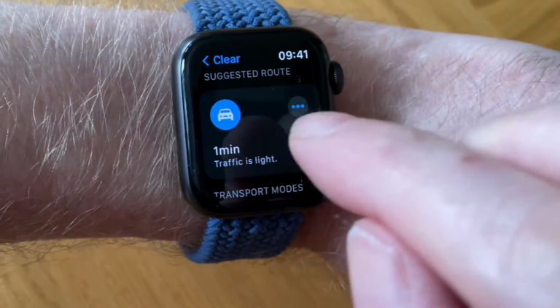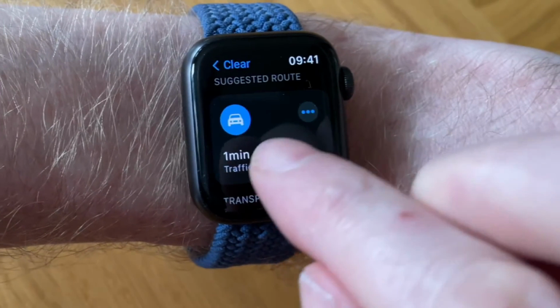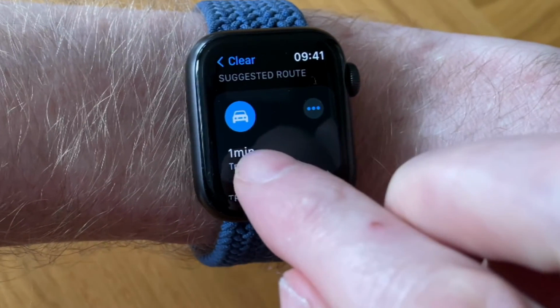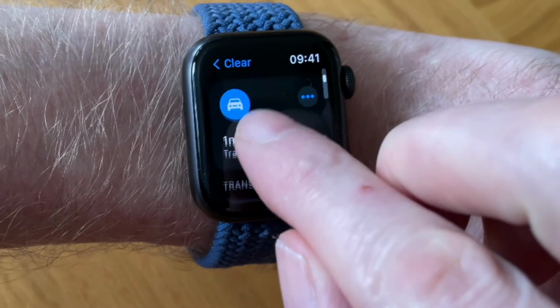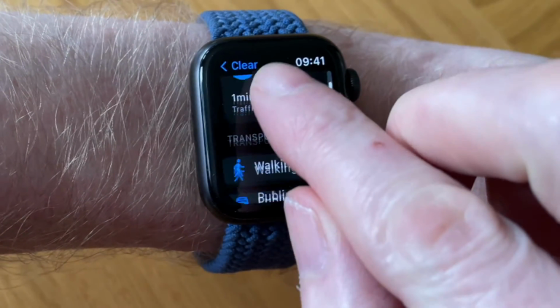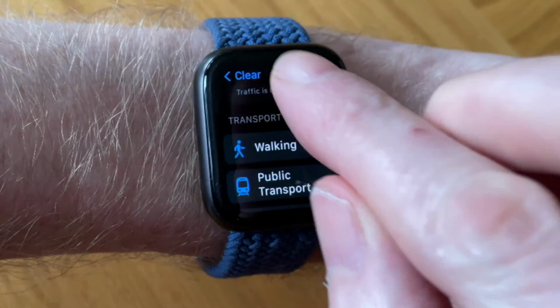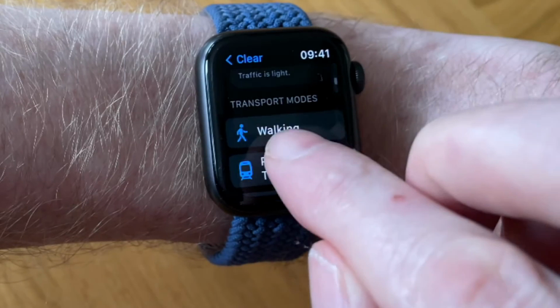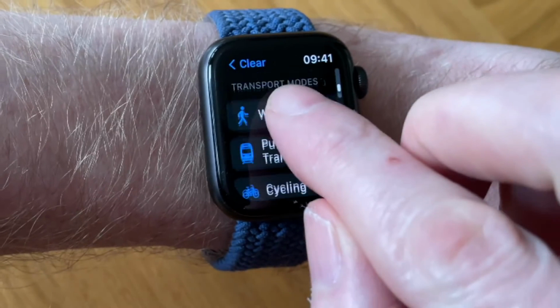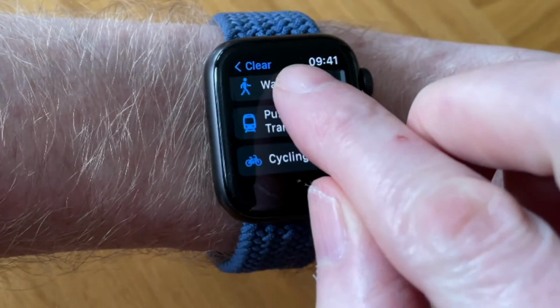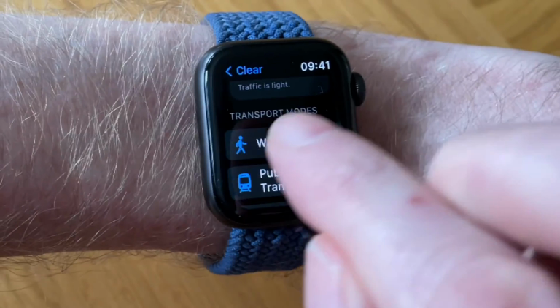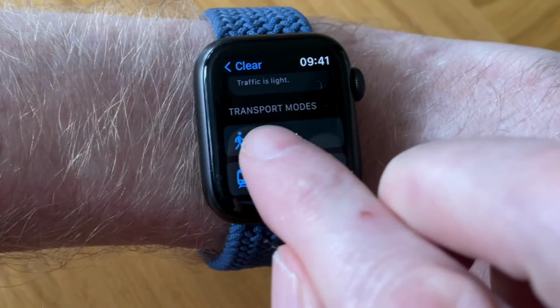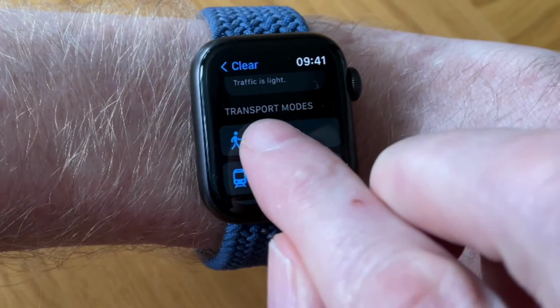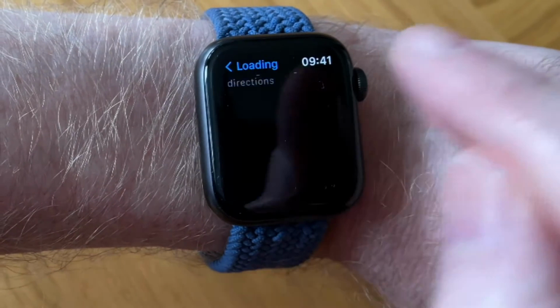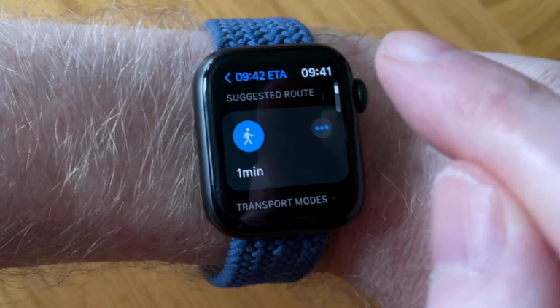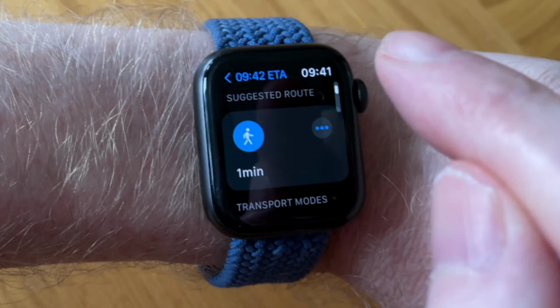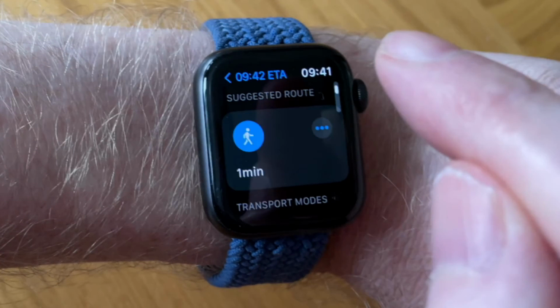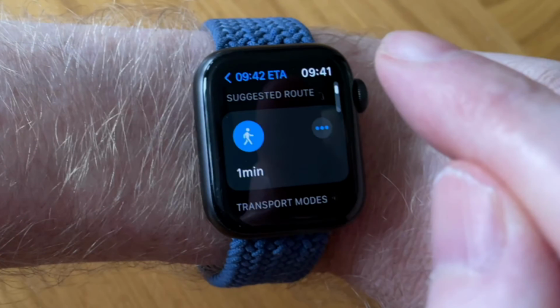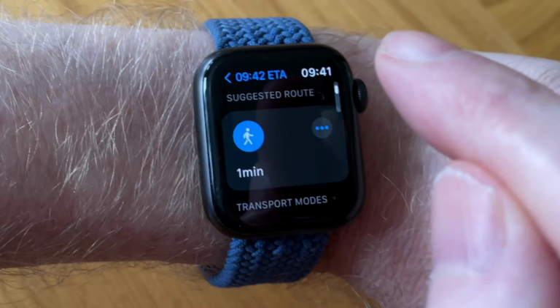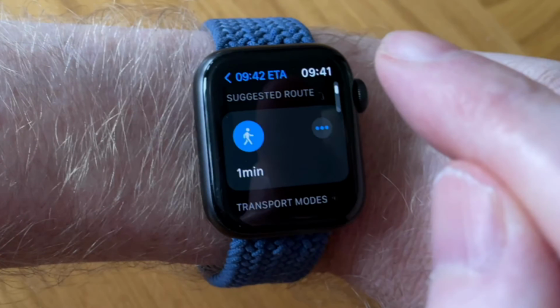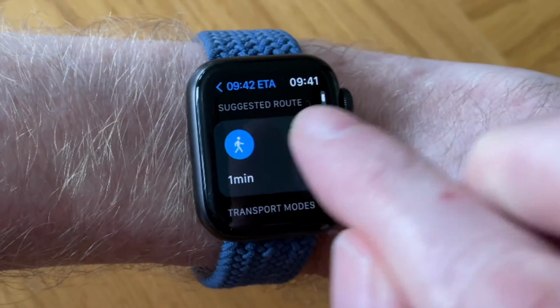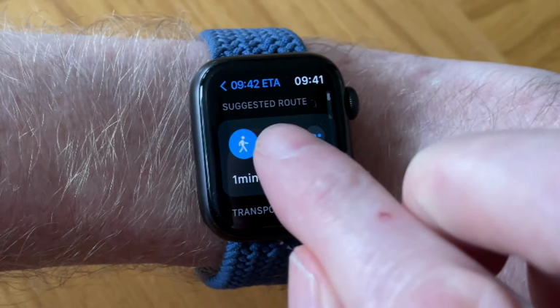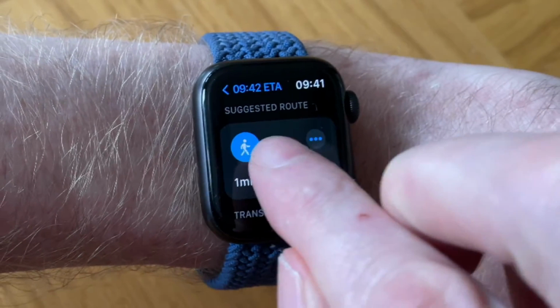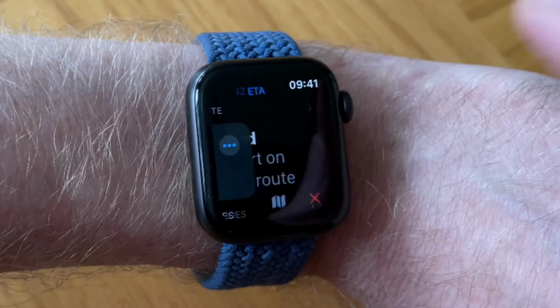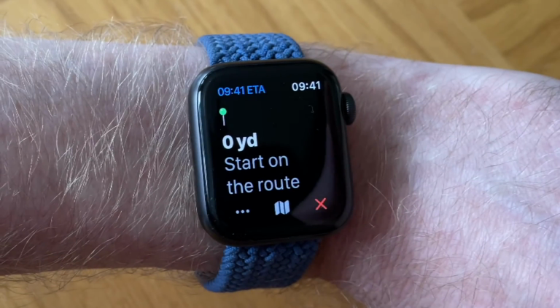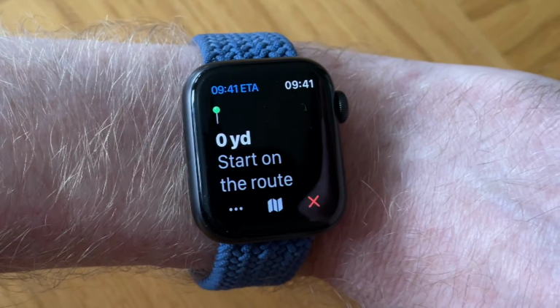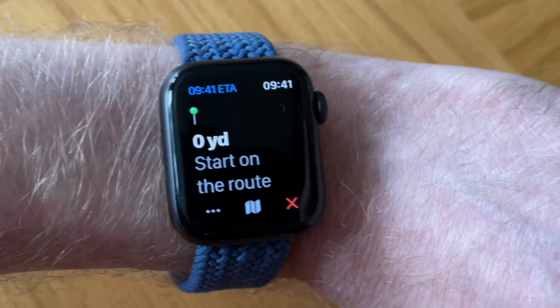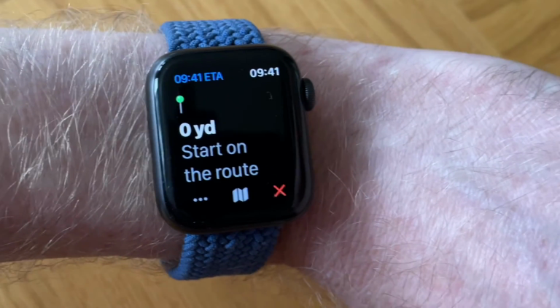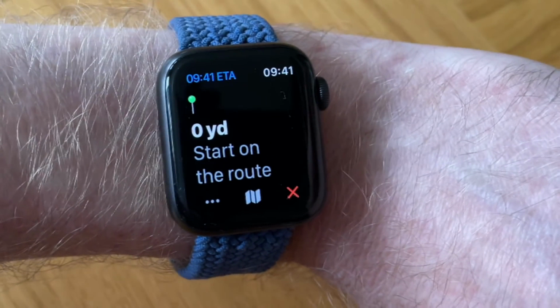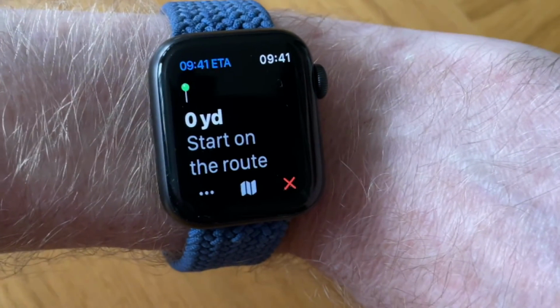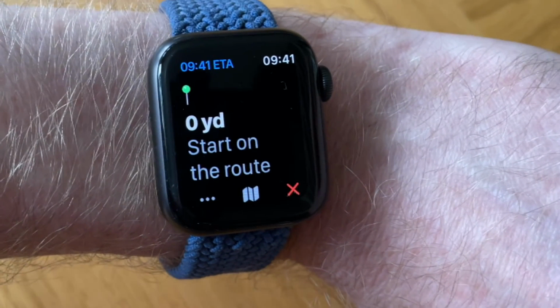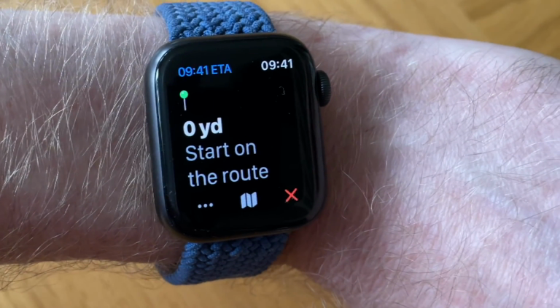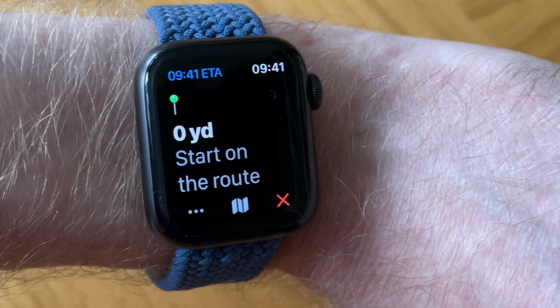If you scroll down, you're given some transport options. I'm going to tap on walking, and now I'm given an estimated time of arrival. Tap on that and you're given a route to find your iPhone.